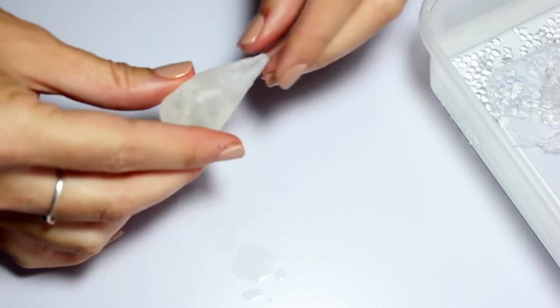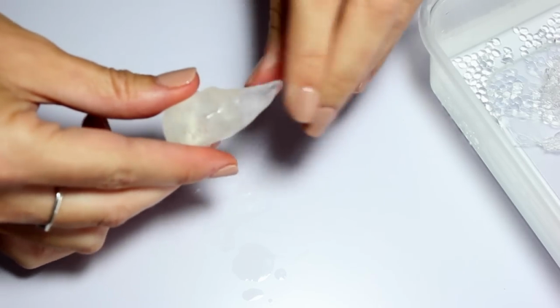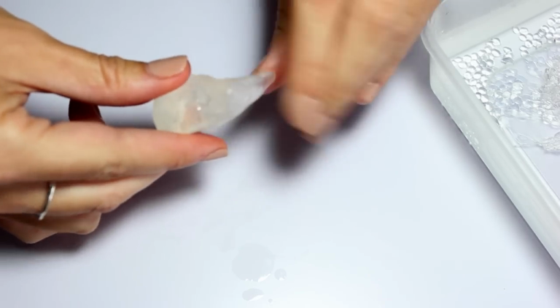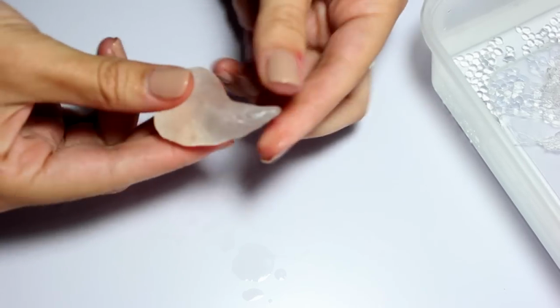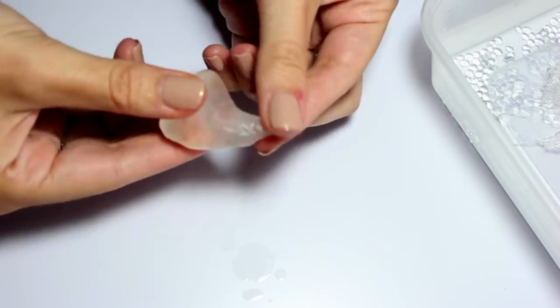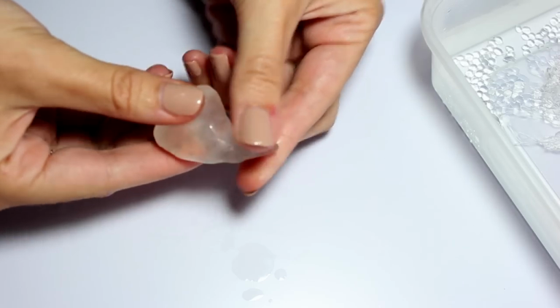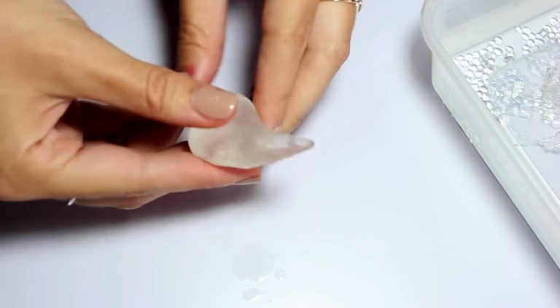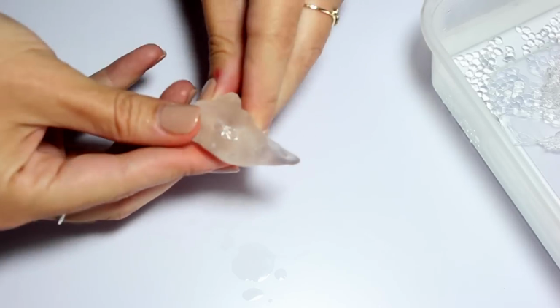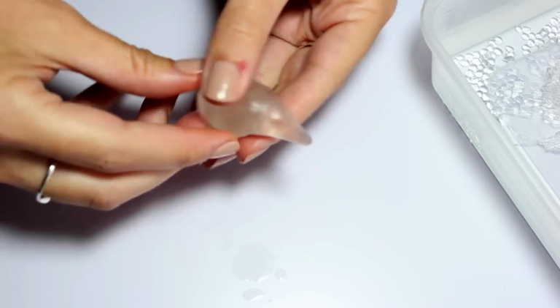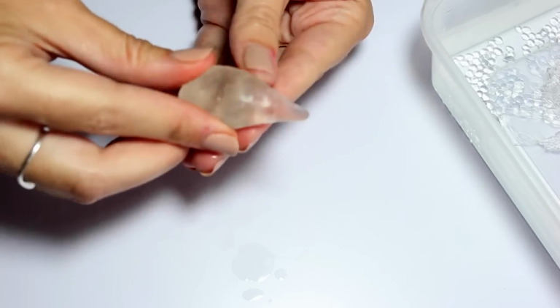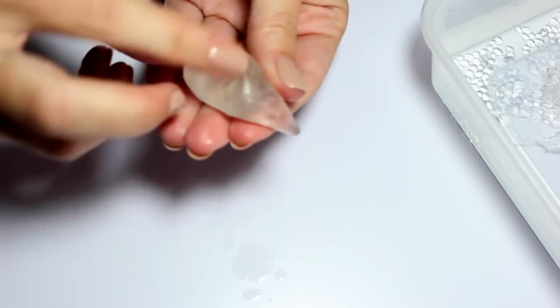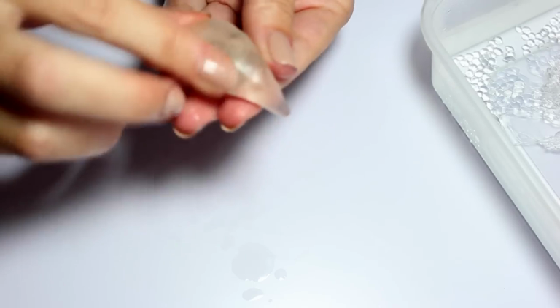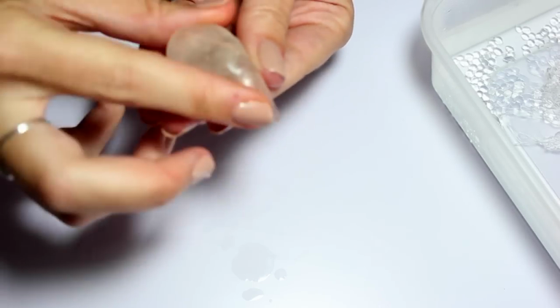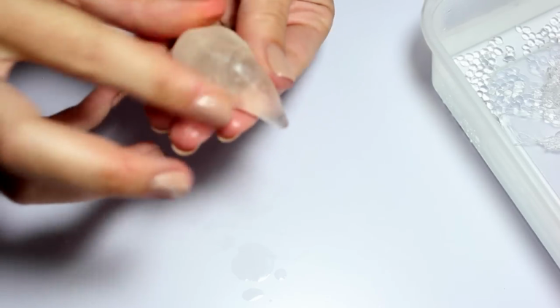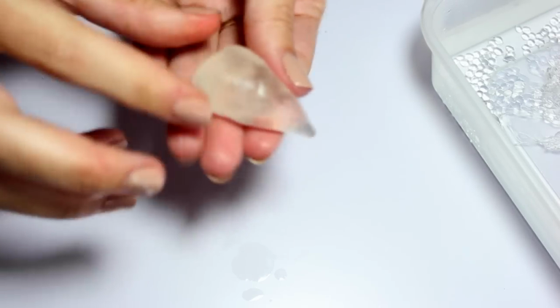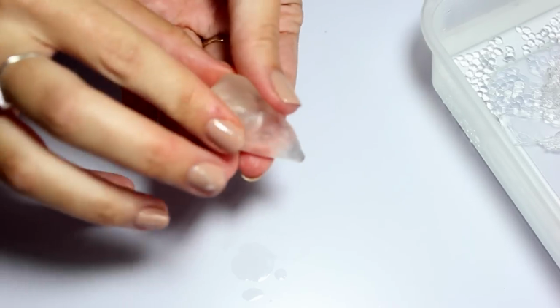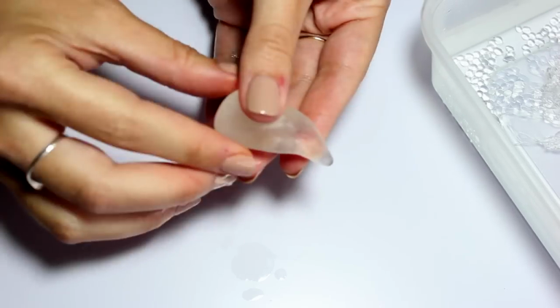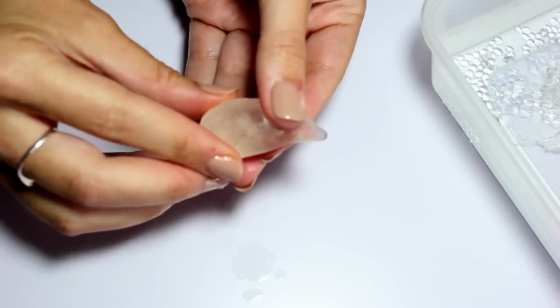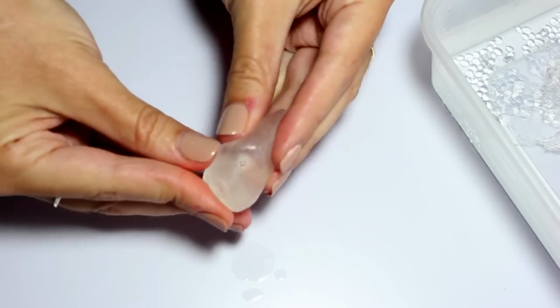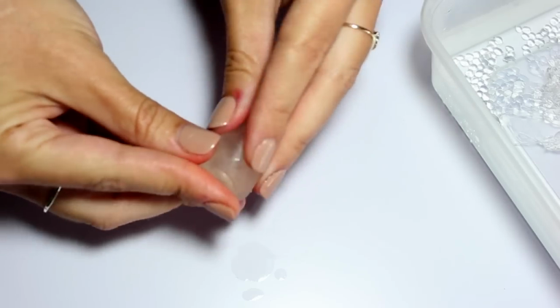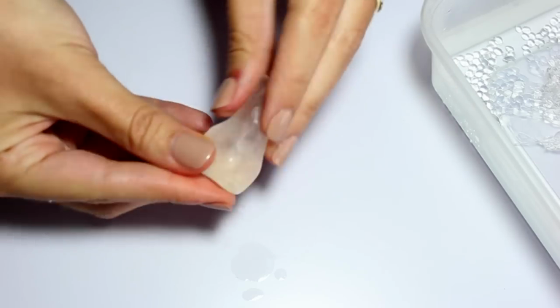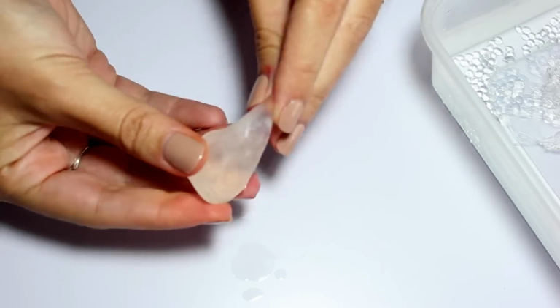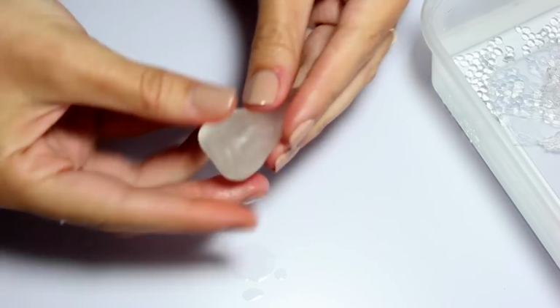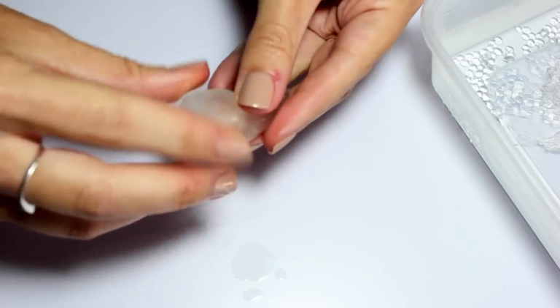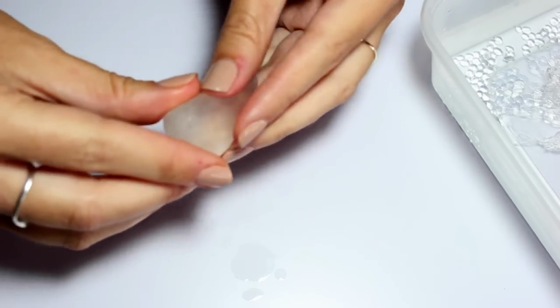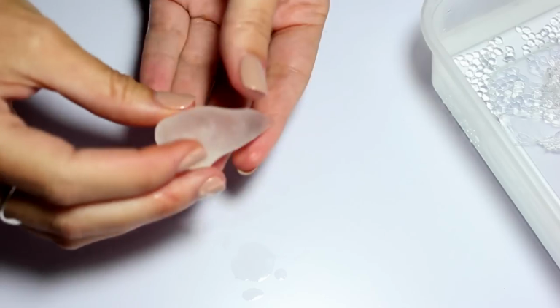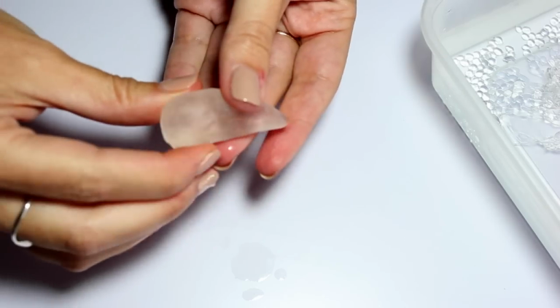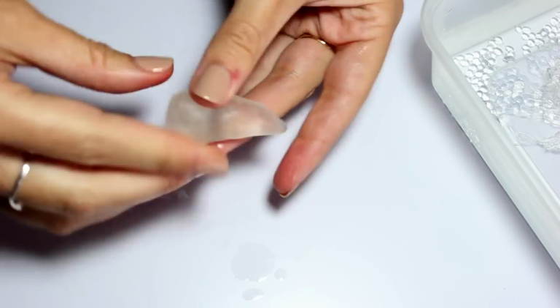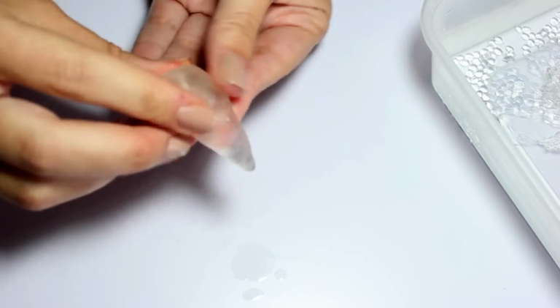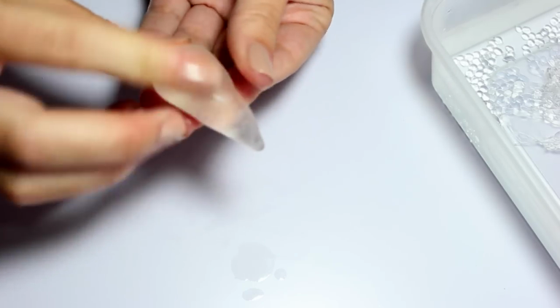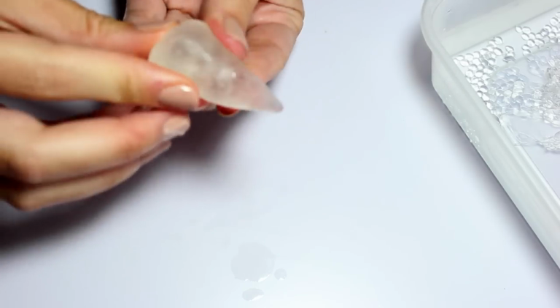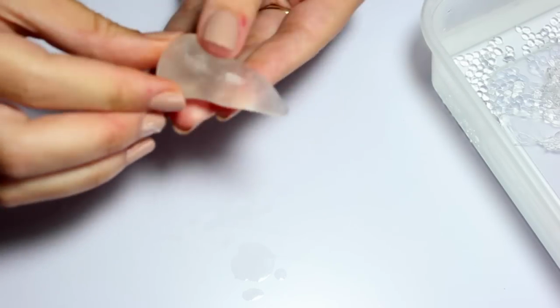Don't forget — although you're creating a nice point at the tip, you want to bend it backwards slightly so the horn comes out of your forehead and goes upwards. What's great about polymorph is if it starts to set too quickly and you haven't got your shape, just pop it back into hot water and it'll melt again.